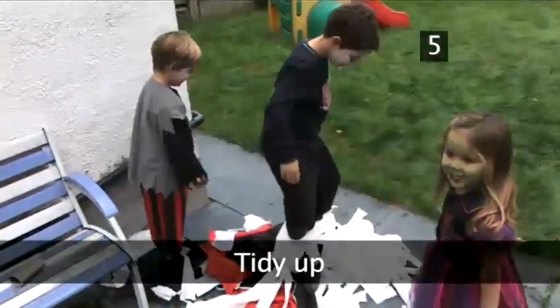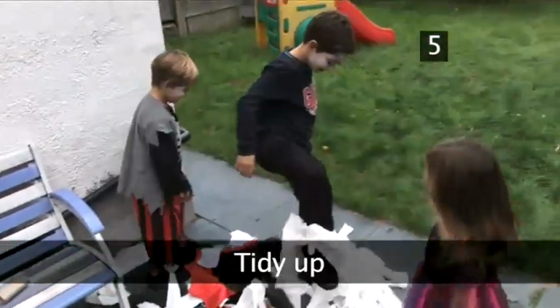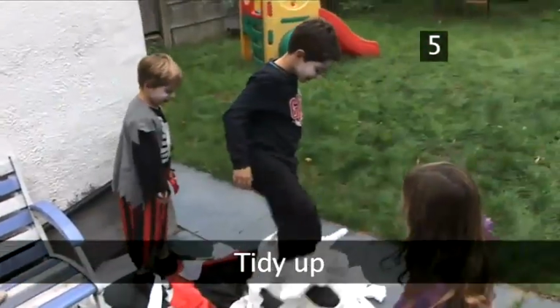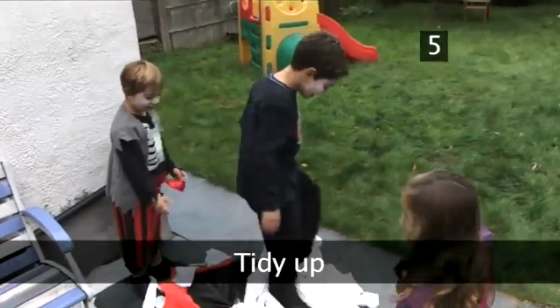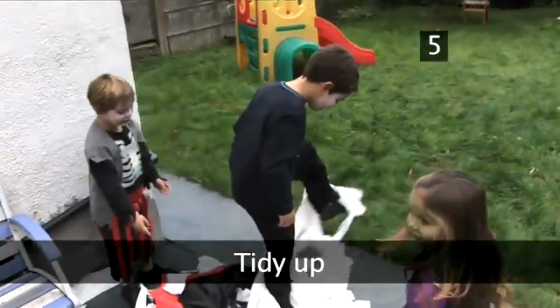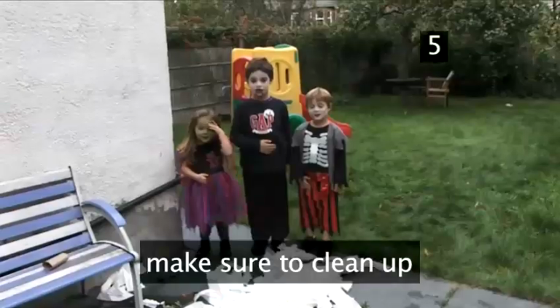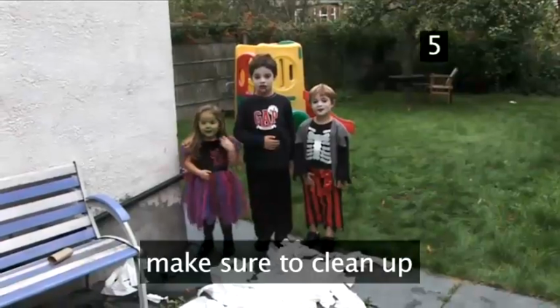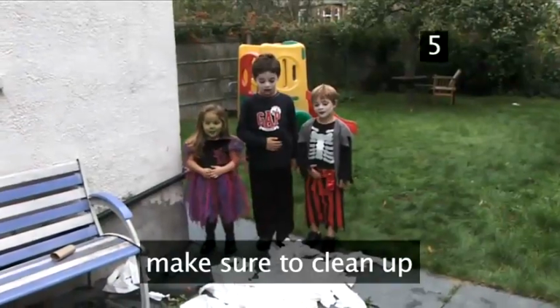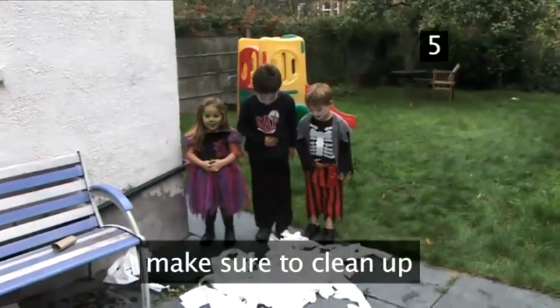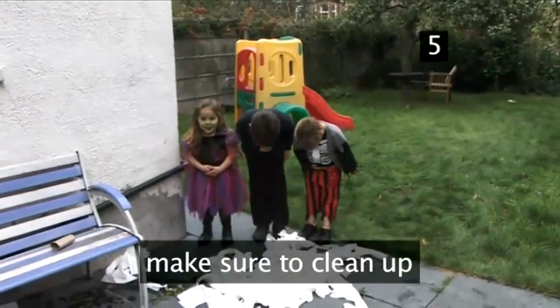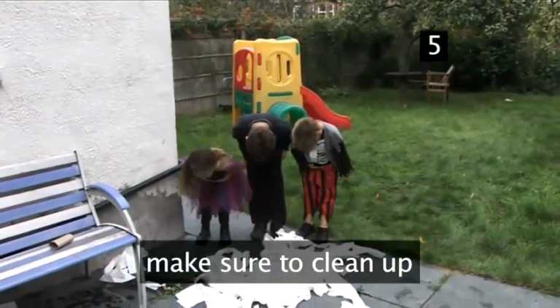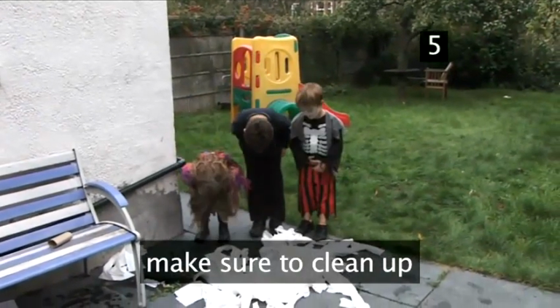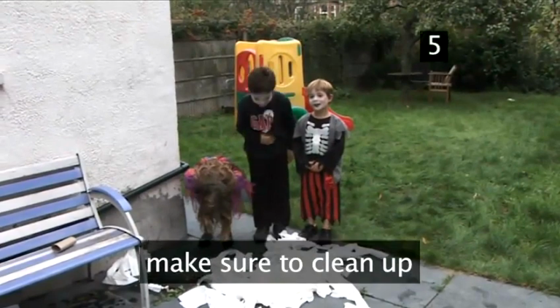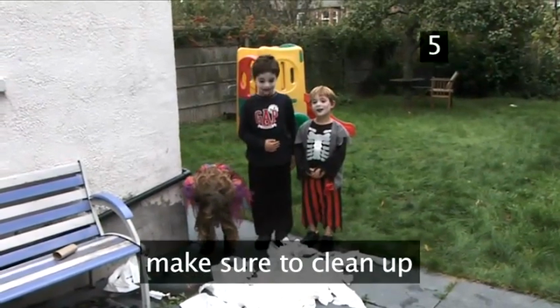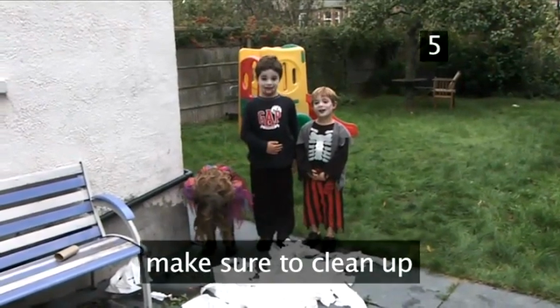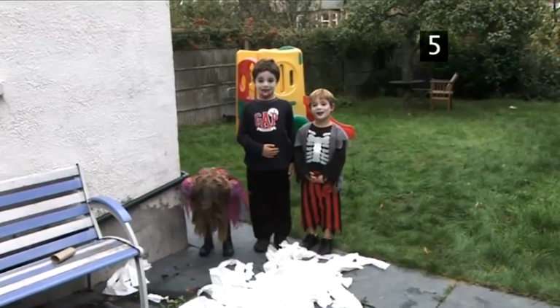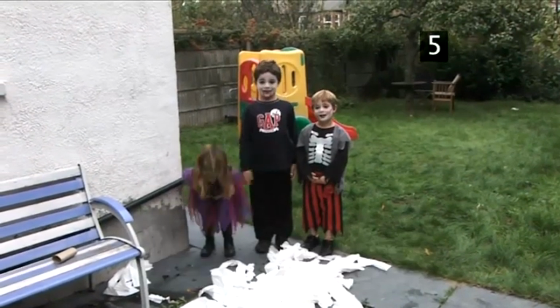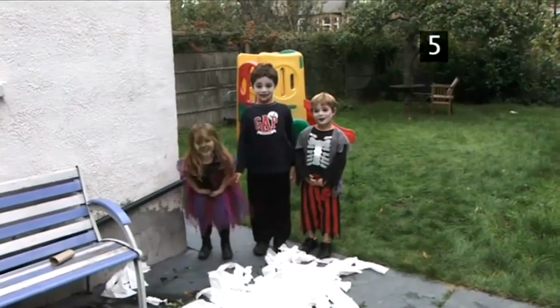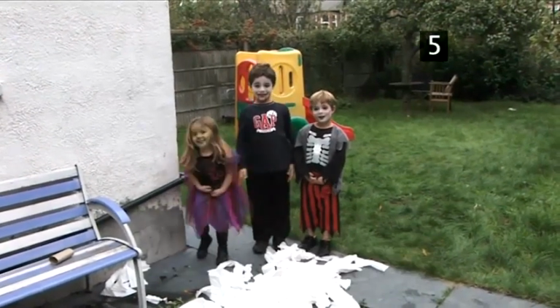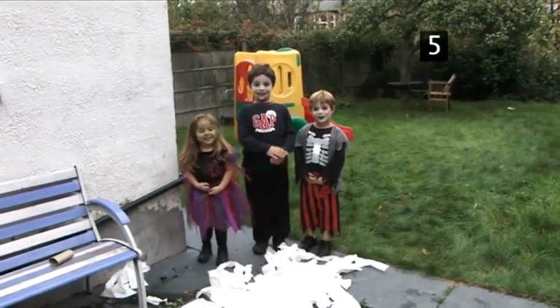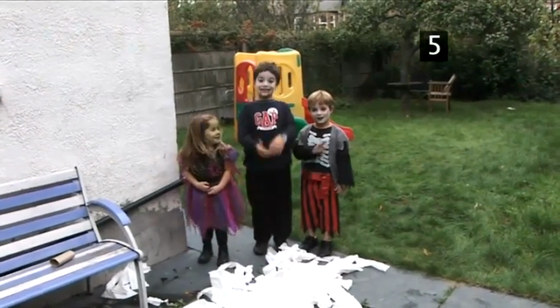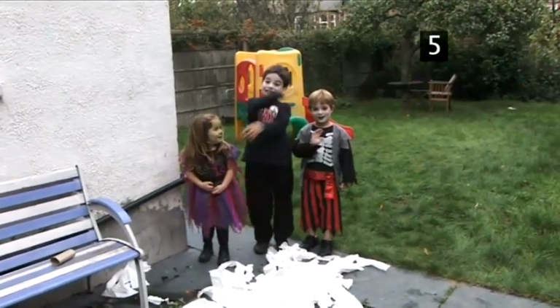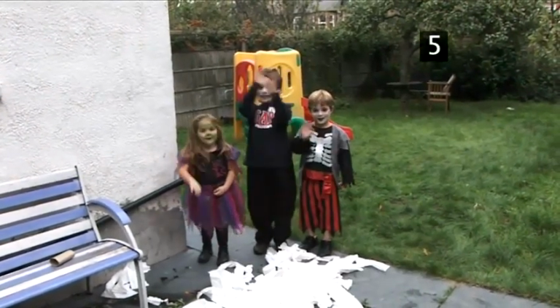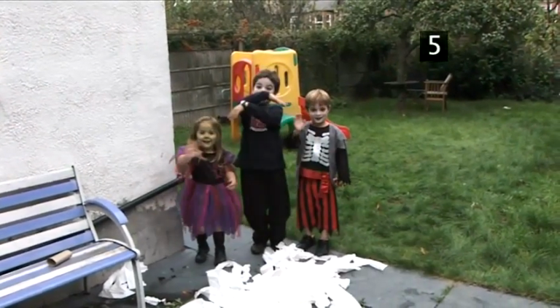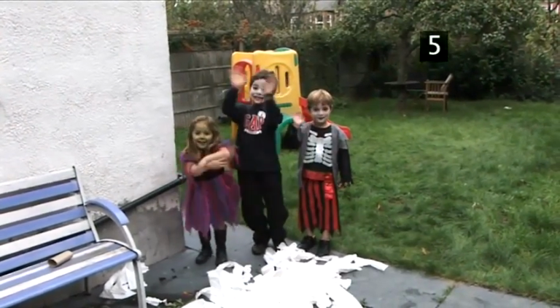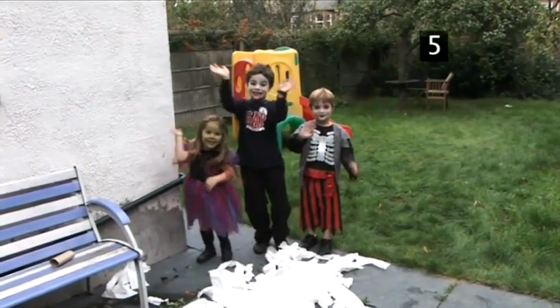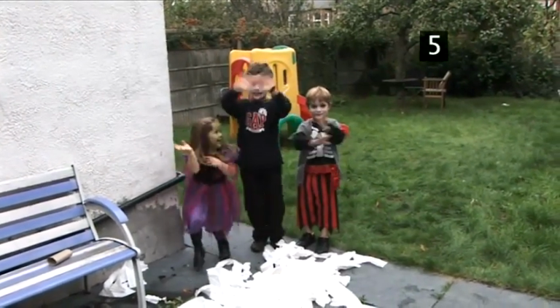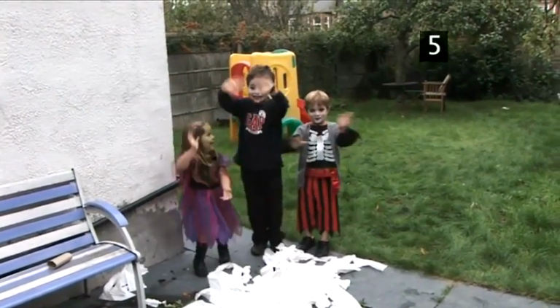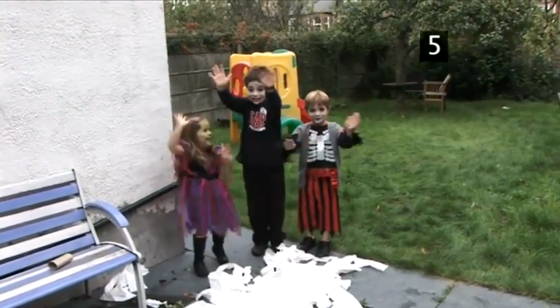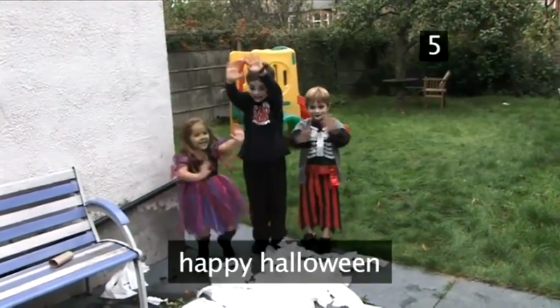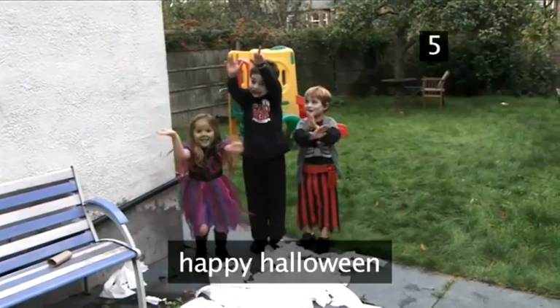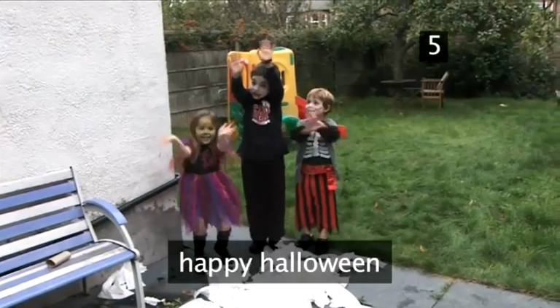Tidy up. Don't forget to pick up all the bits of tissue, or your real mummy will be very cross. Happy Halloween!